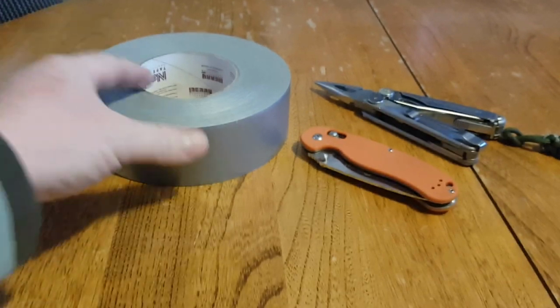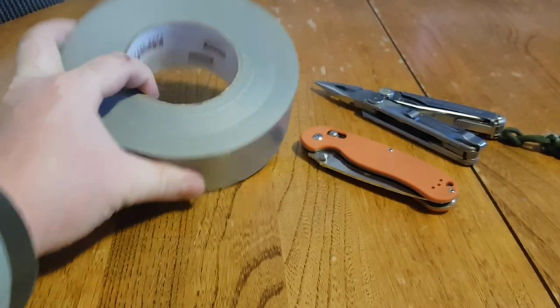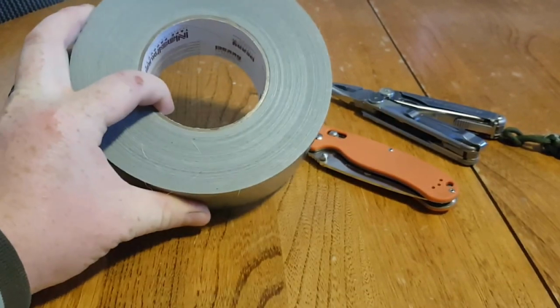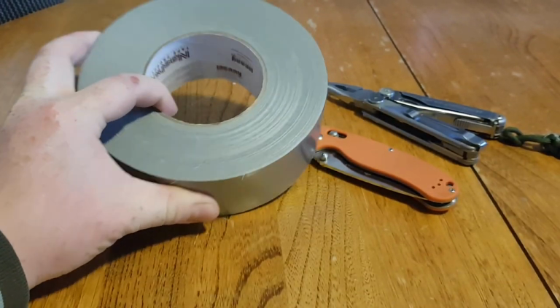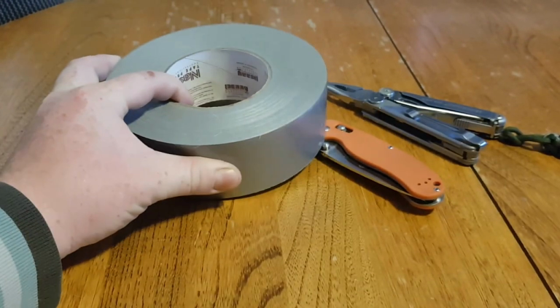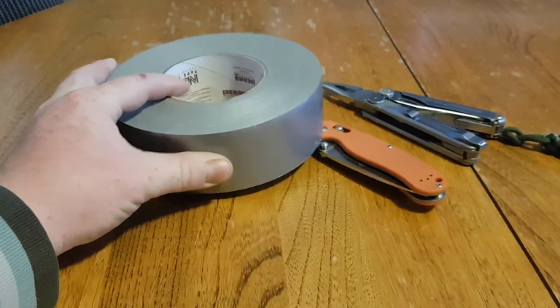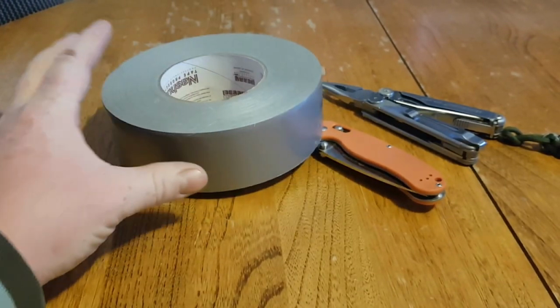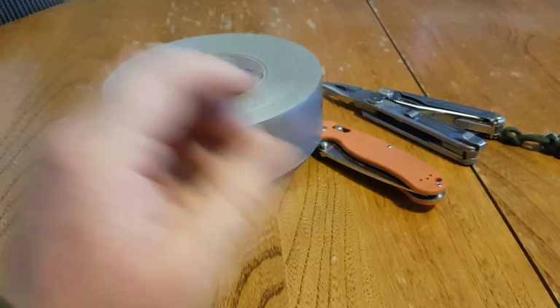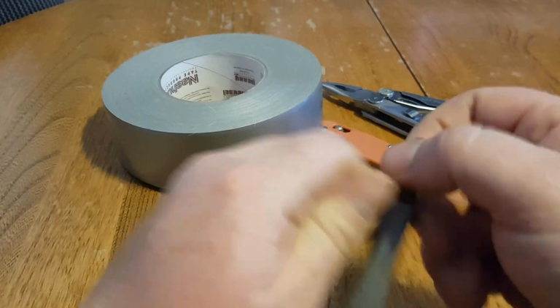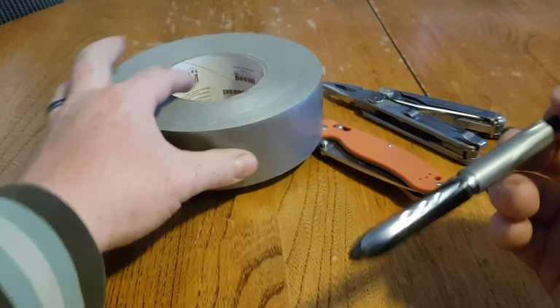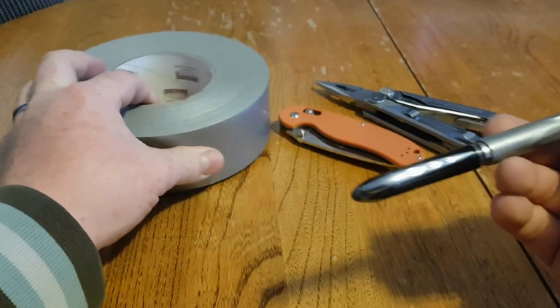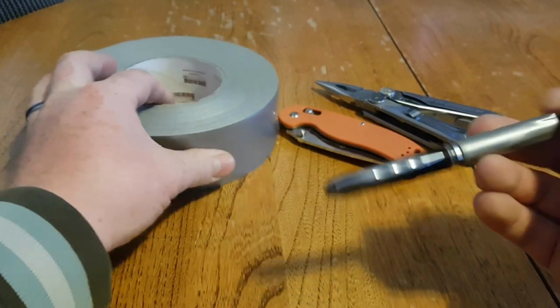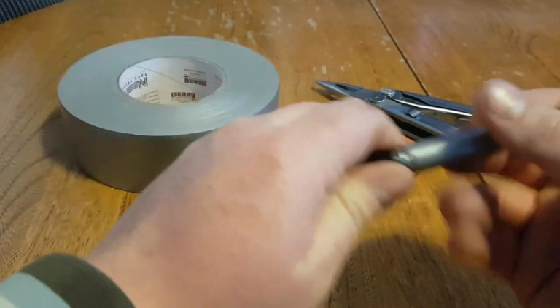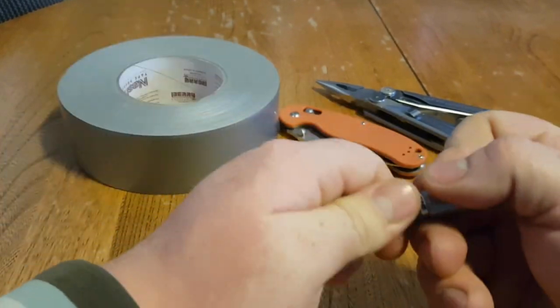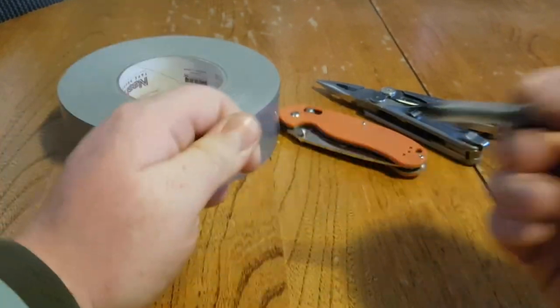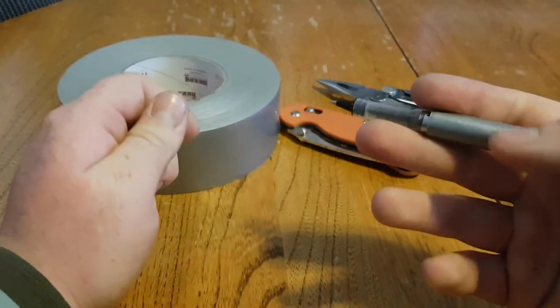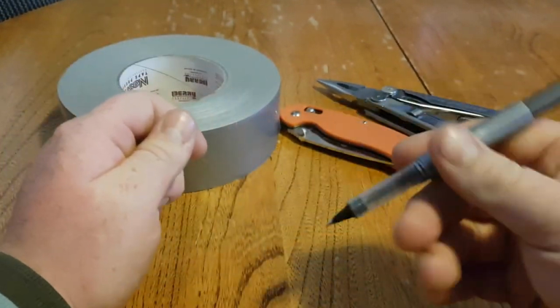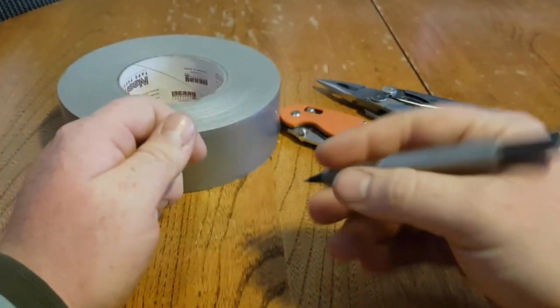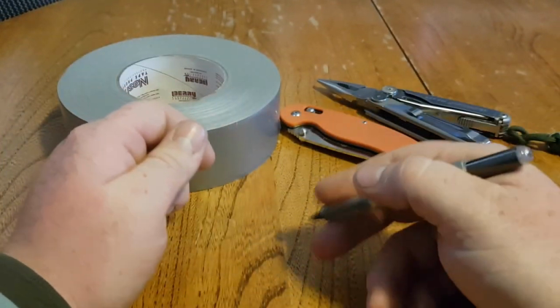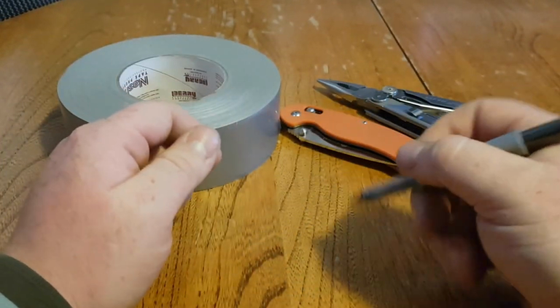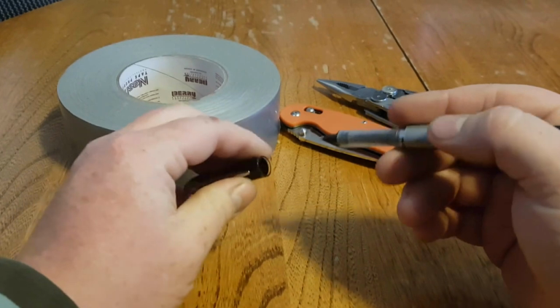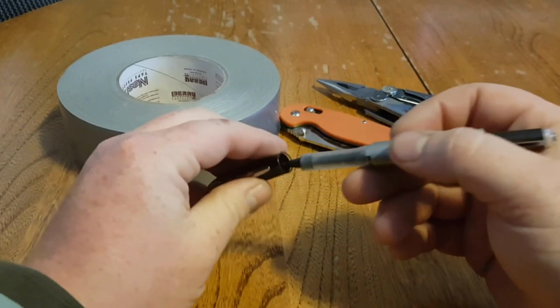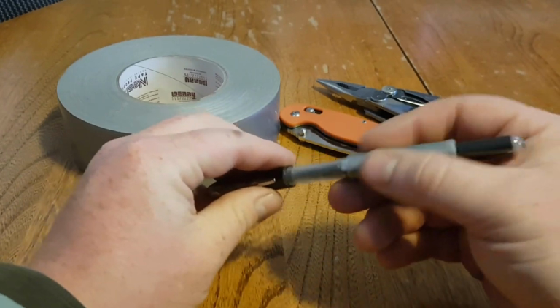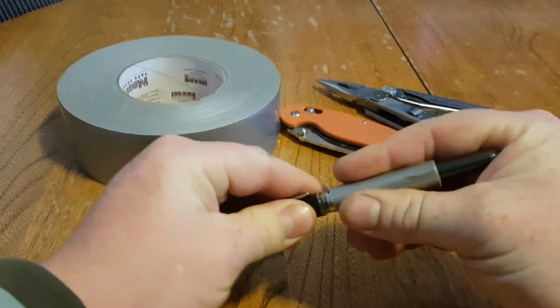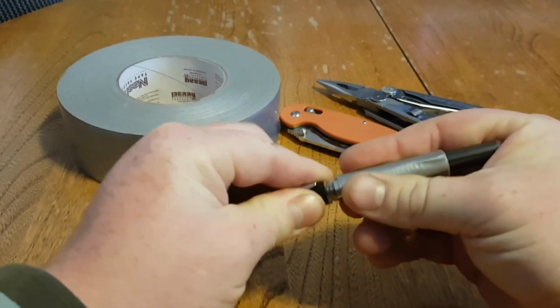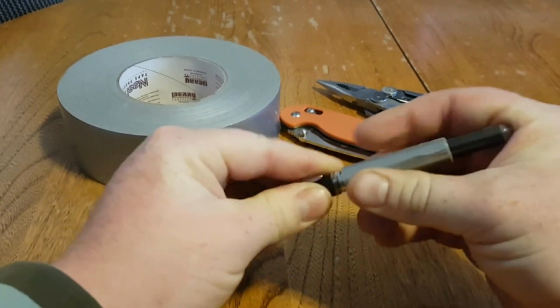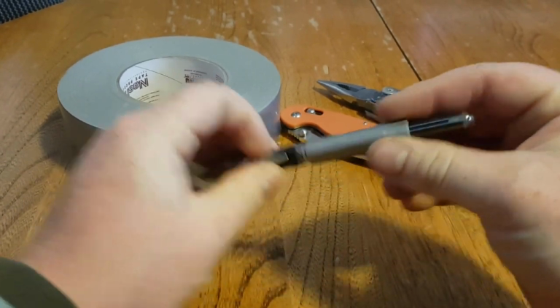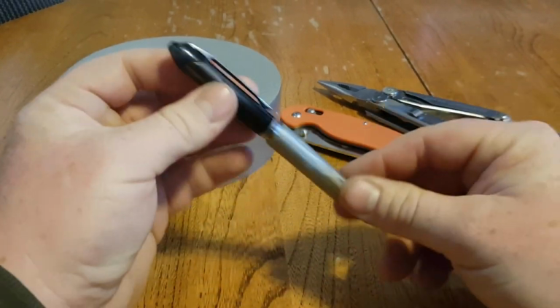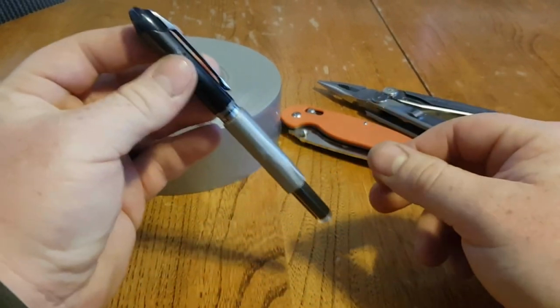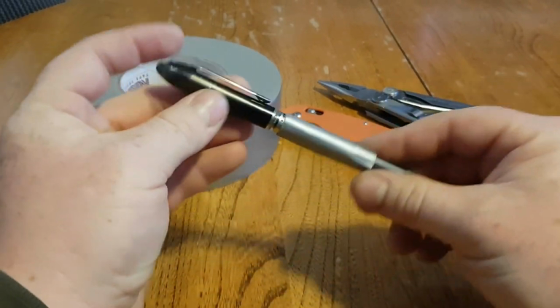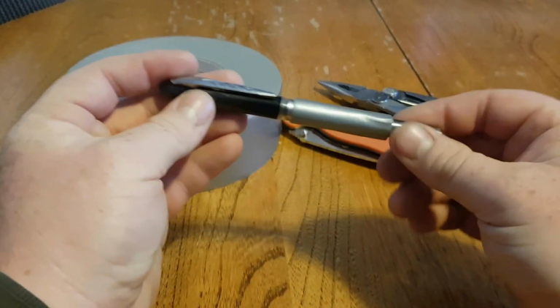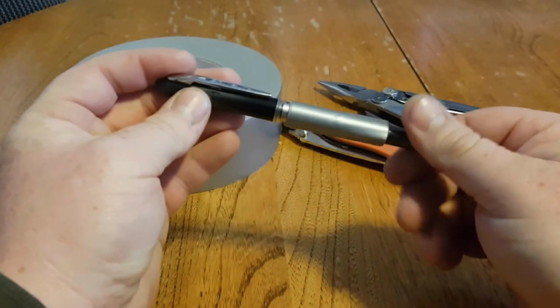What we're going to cover here is ways that you can carry duct tape every day without it being a big bulky giant roll like this. So let's get started.